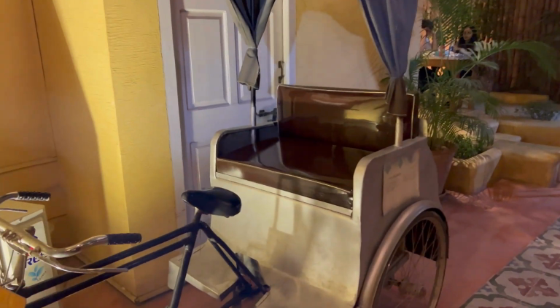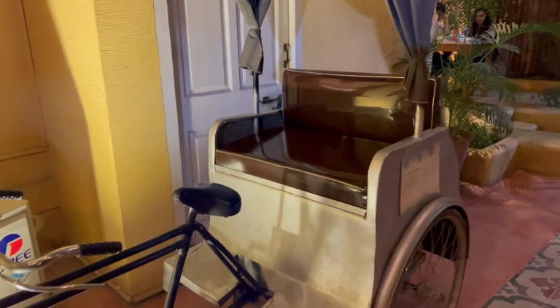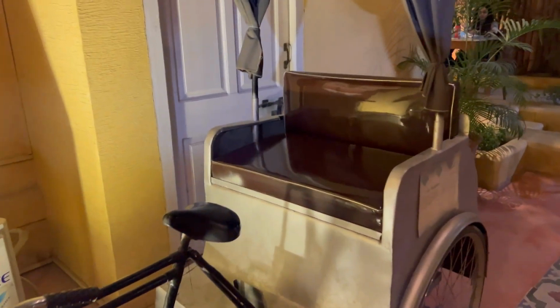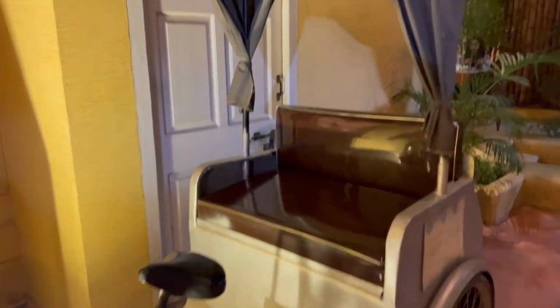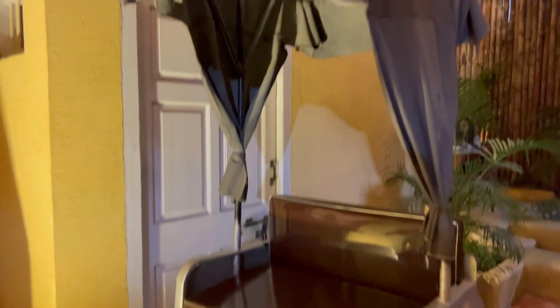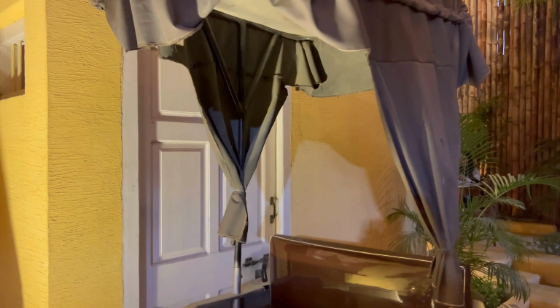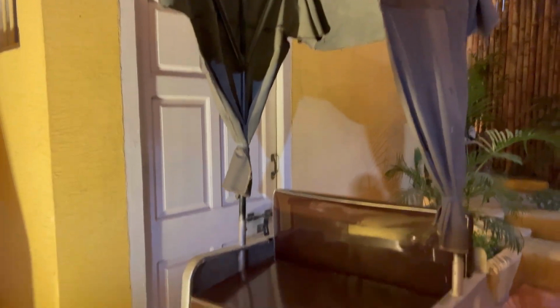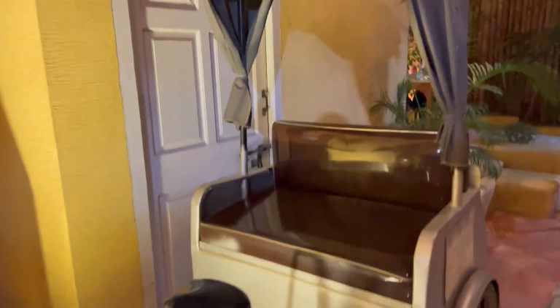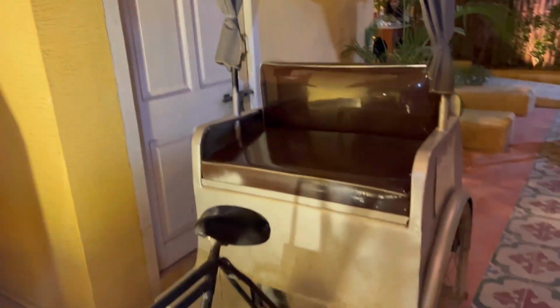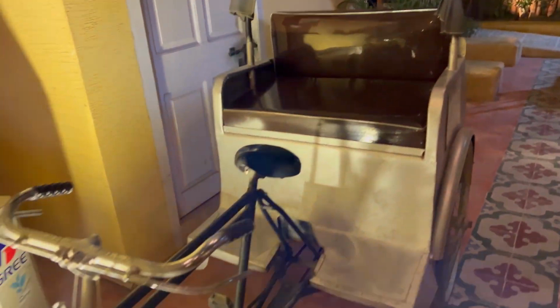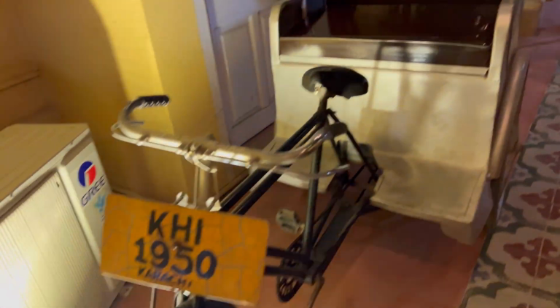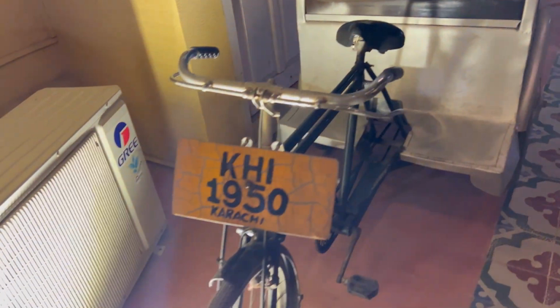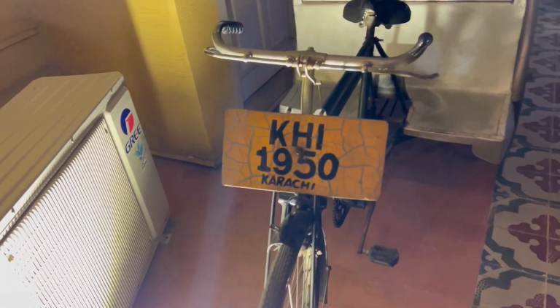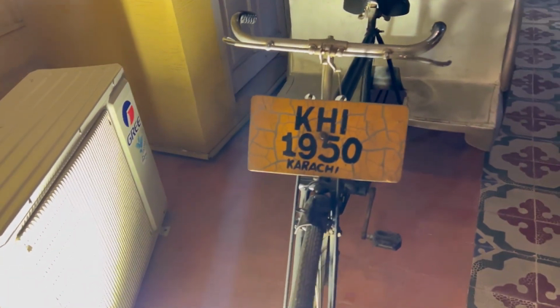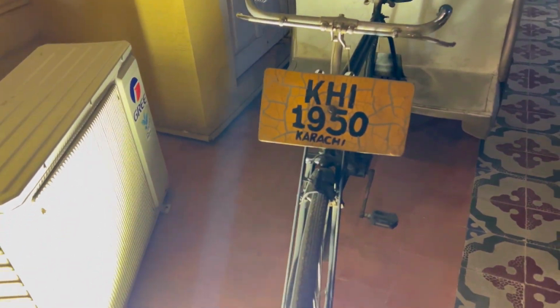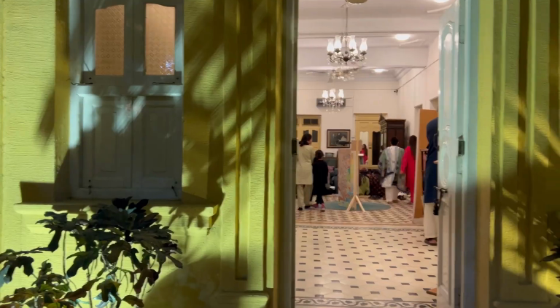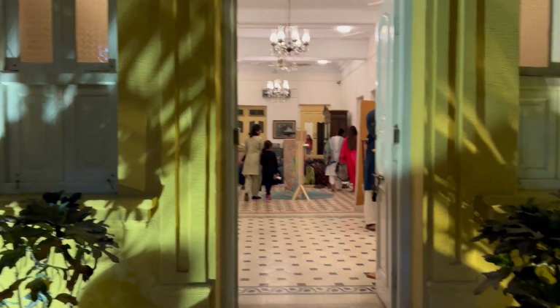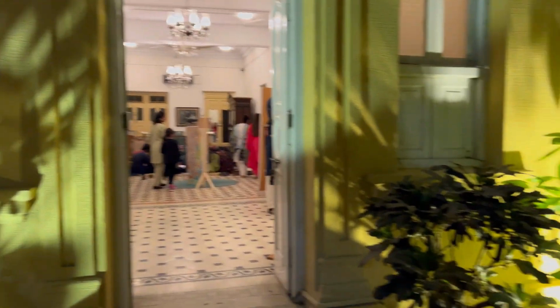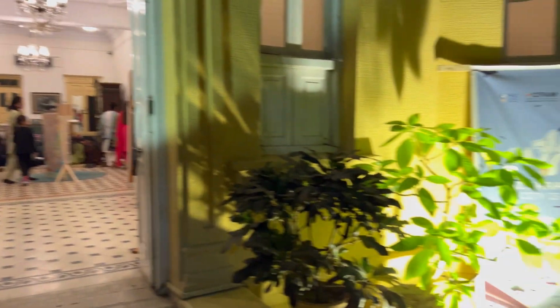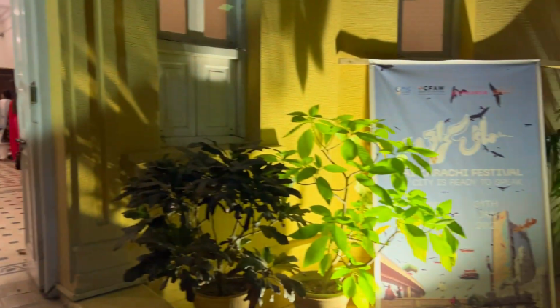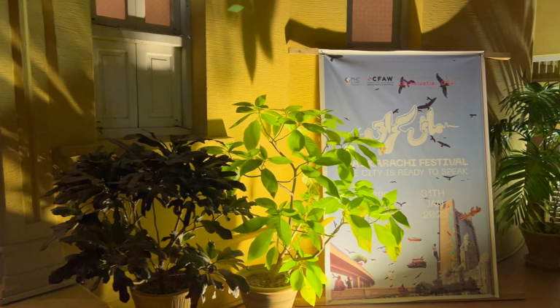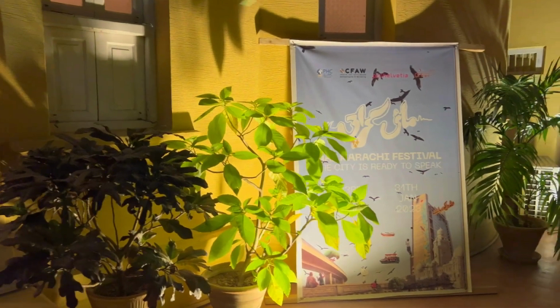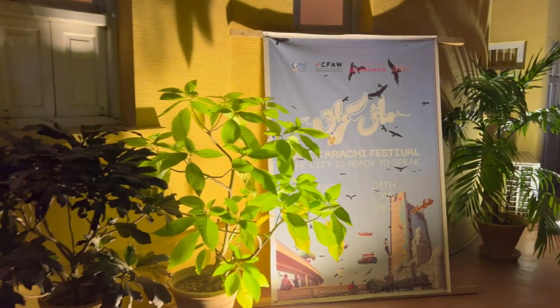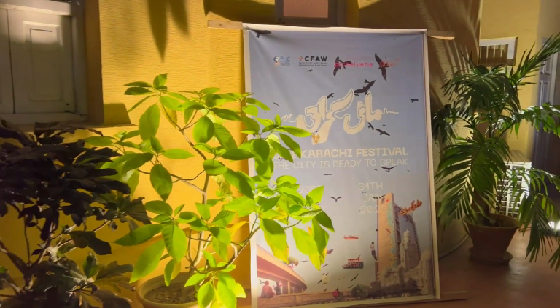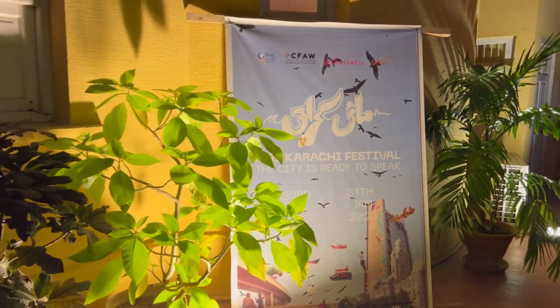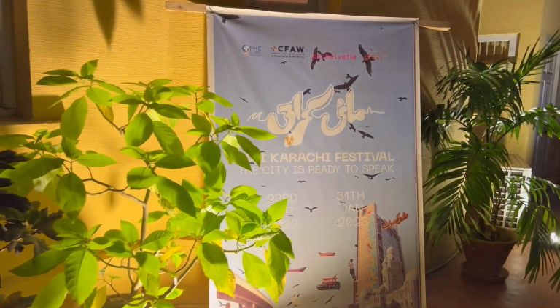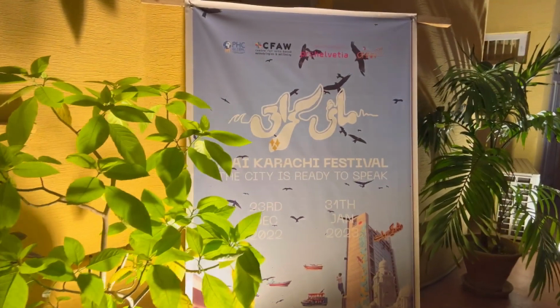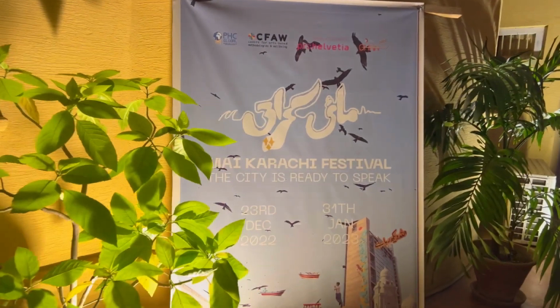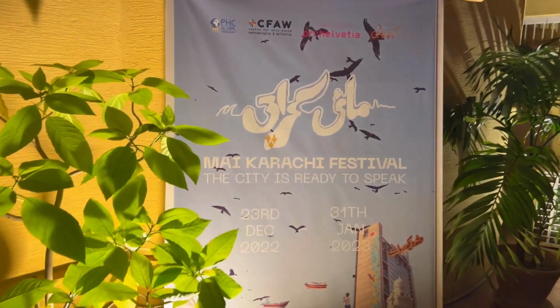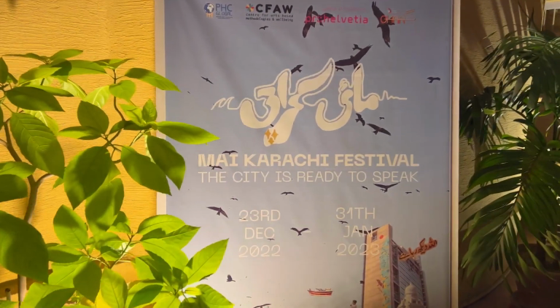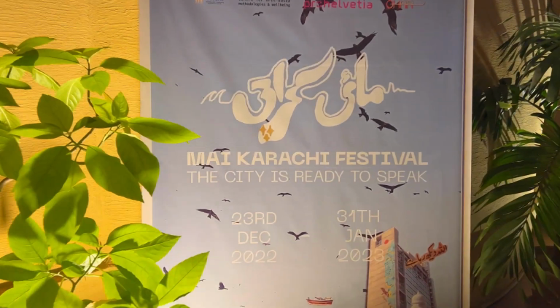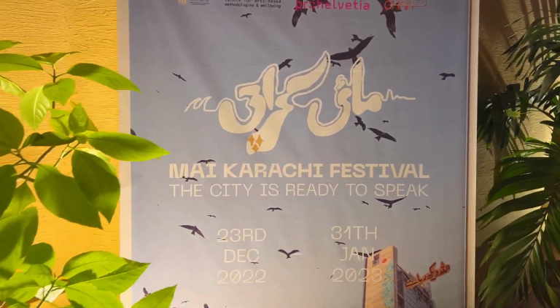It's a 100-year-old house which has been beautifully maintained. Today I'm at my Karachi festival, where the city is ready to speak.